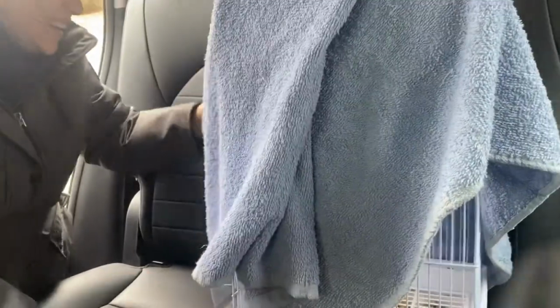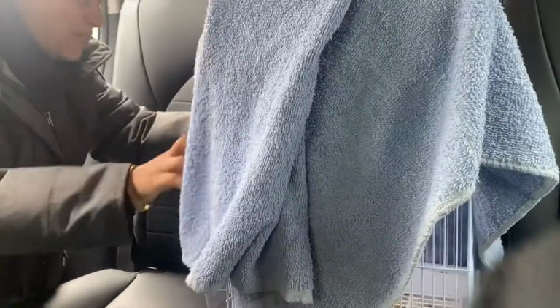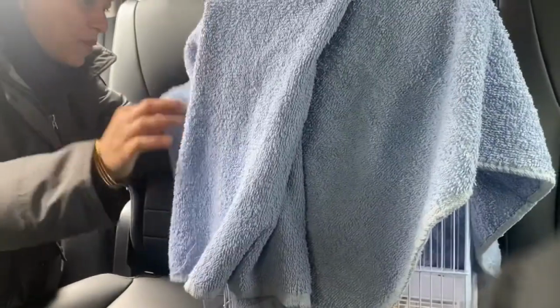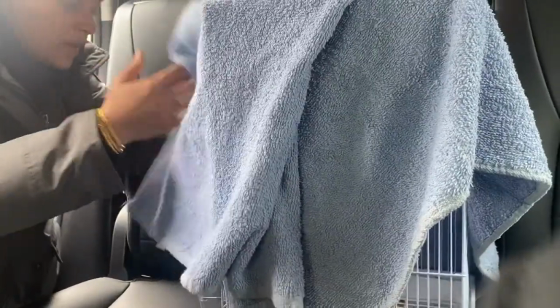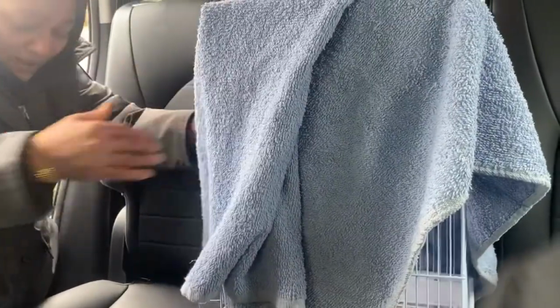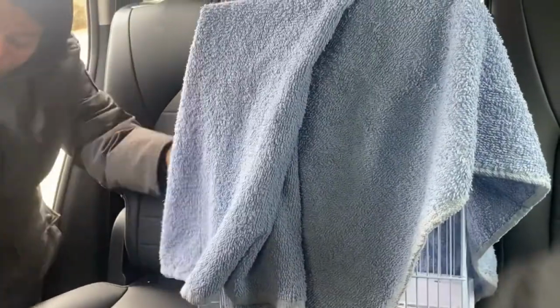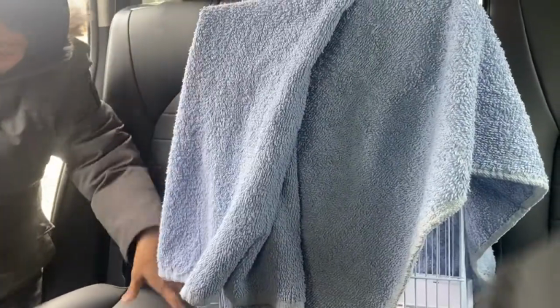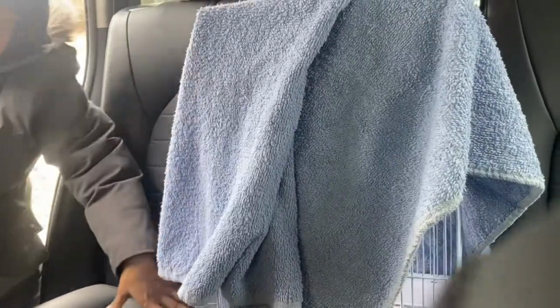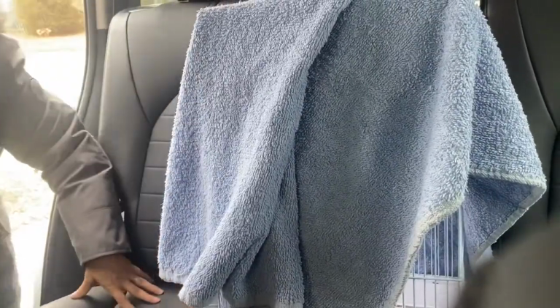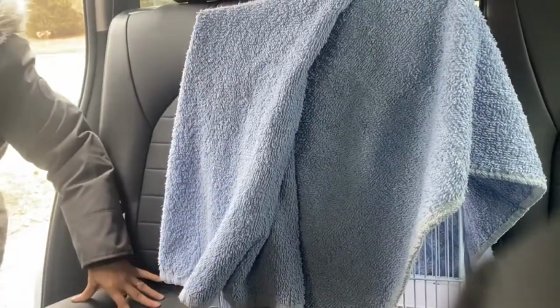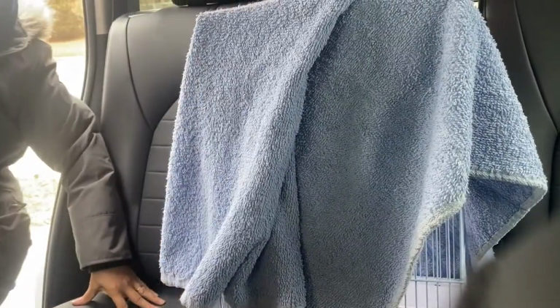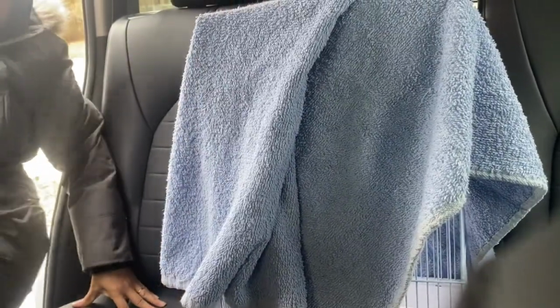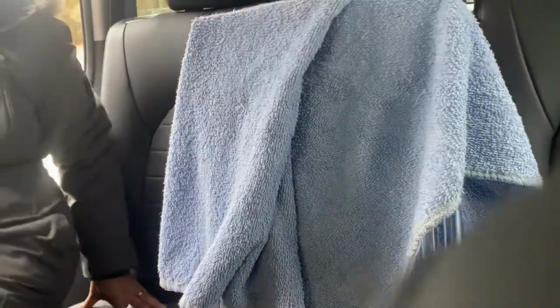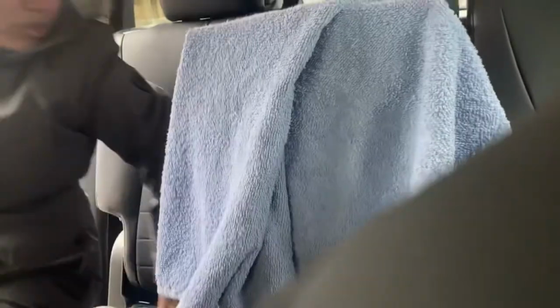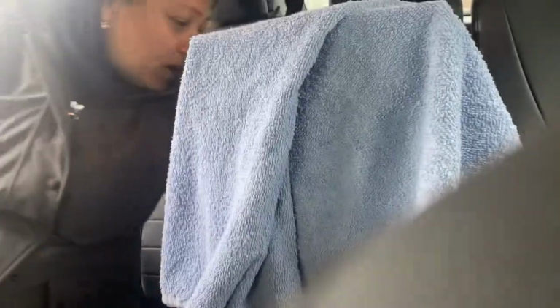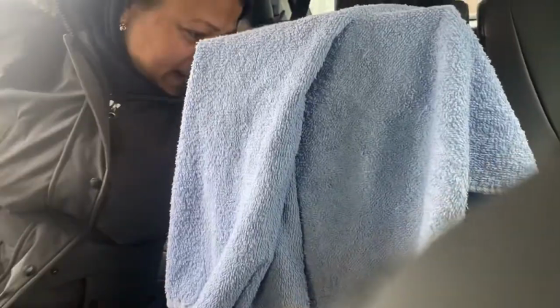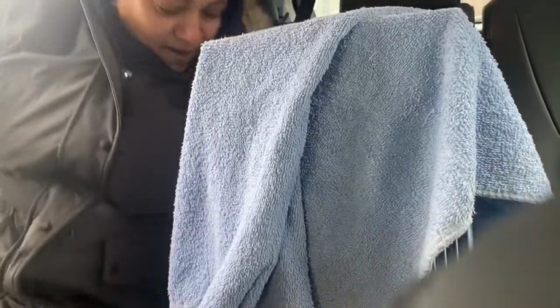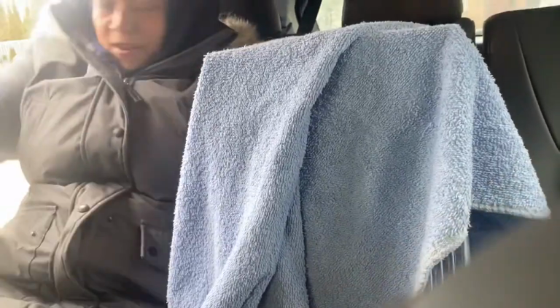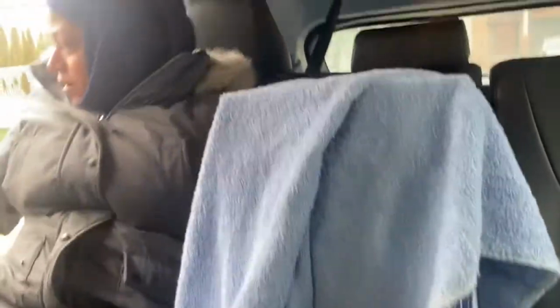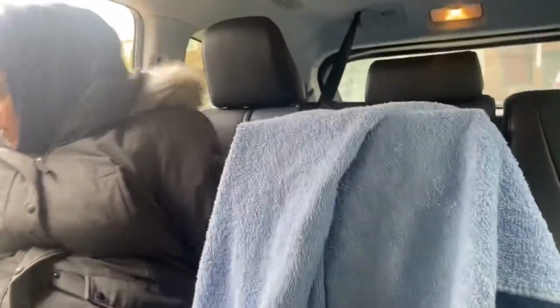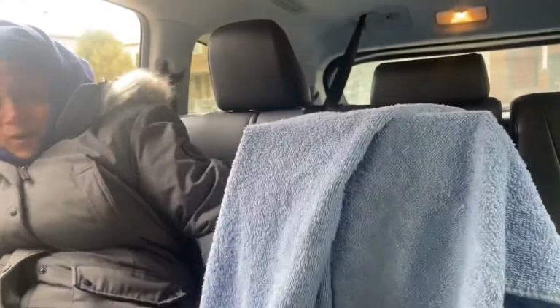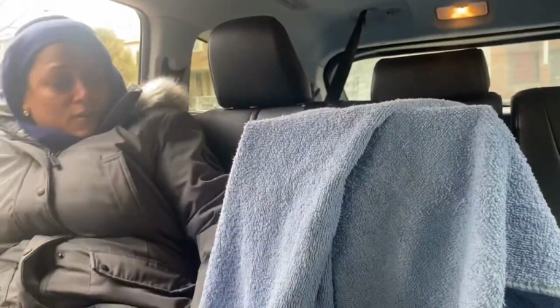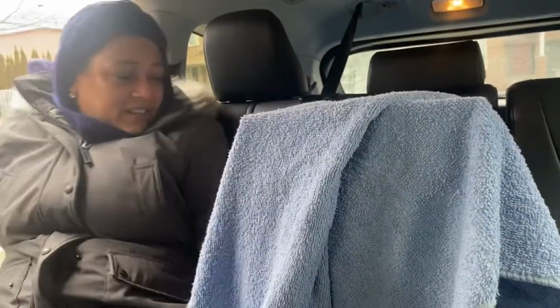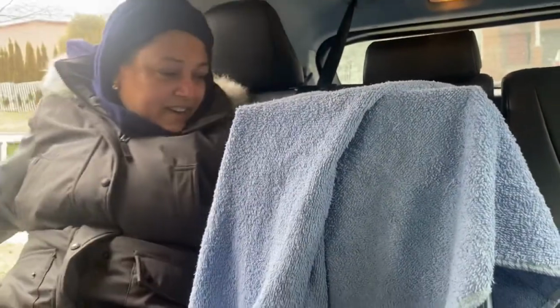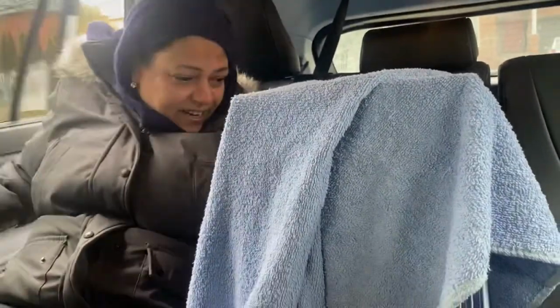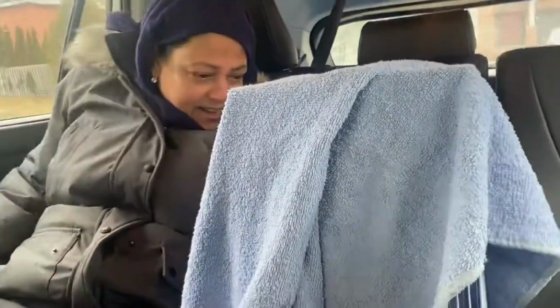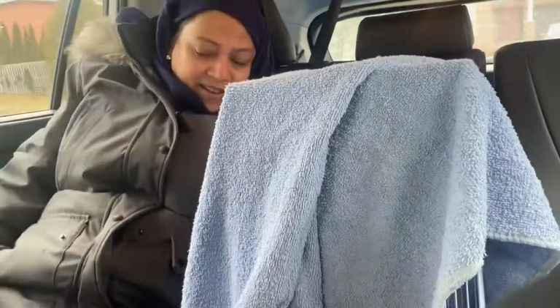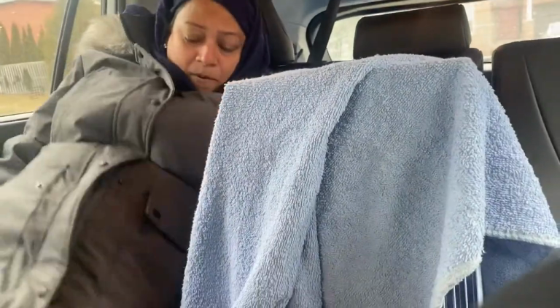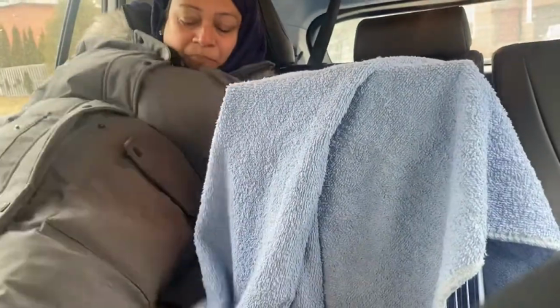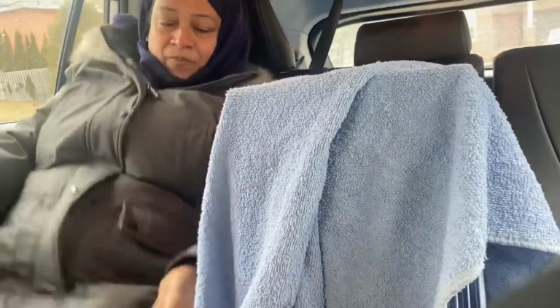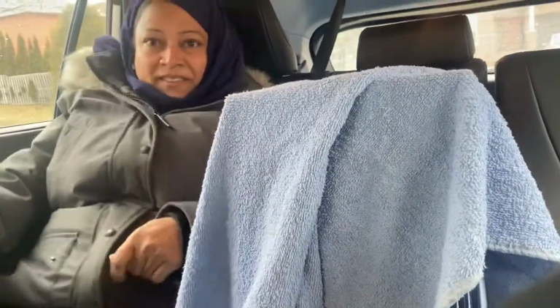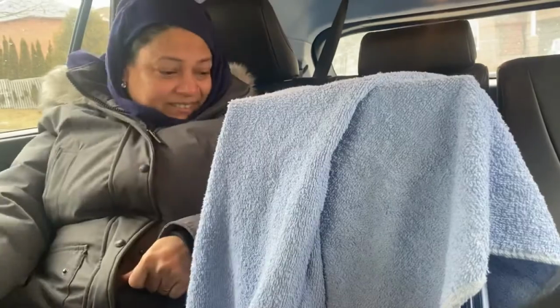Bye baby, we can go inside. I am with you, okay? Don't be scared, okay? Let's go.